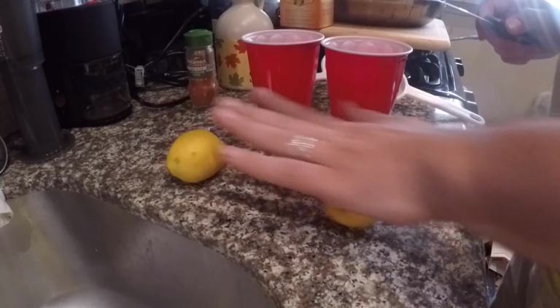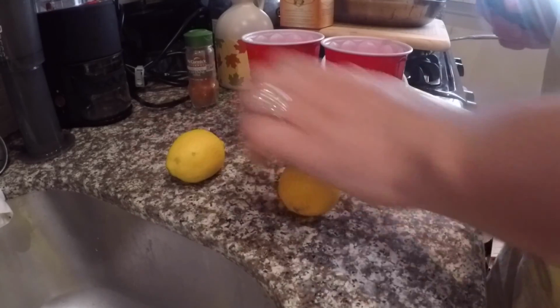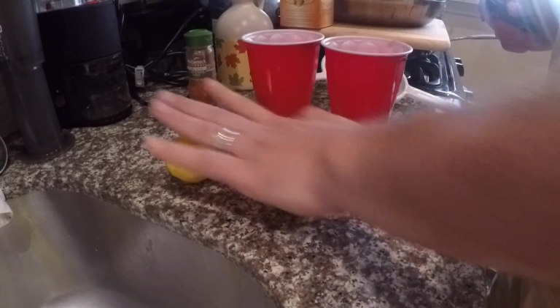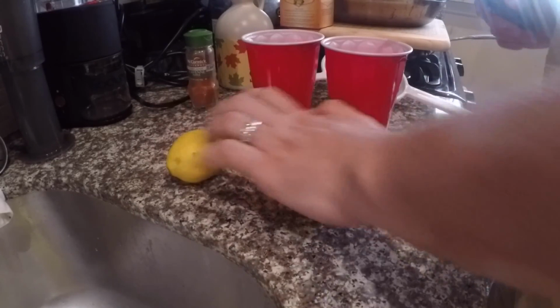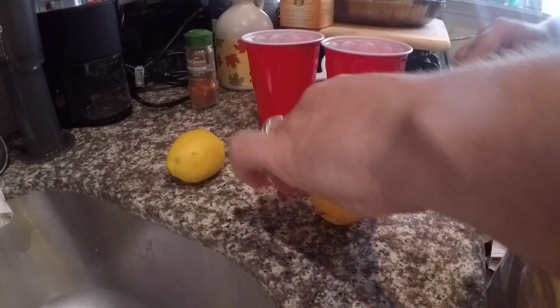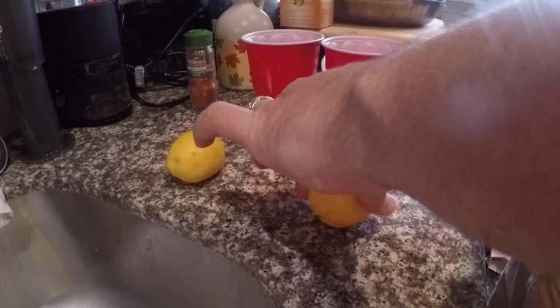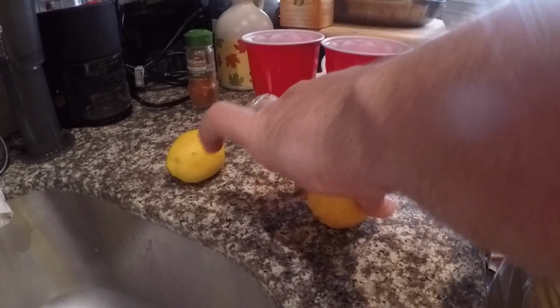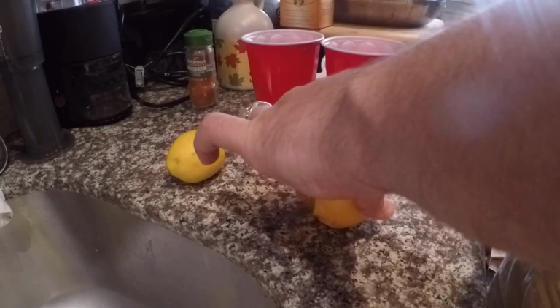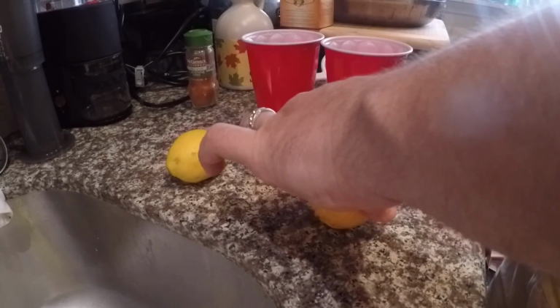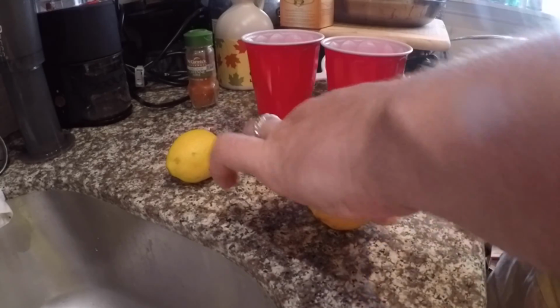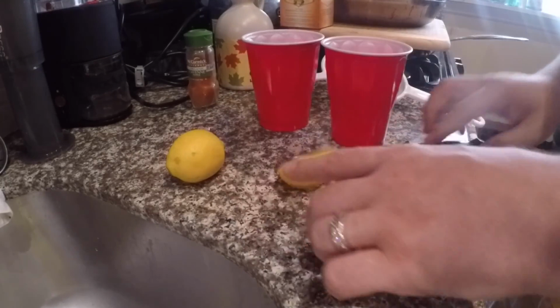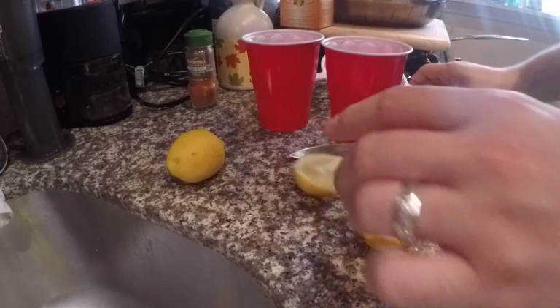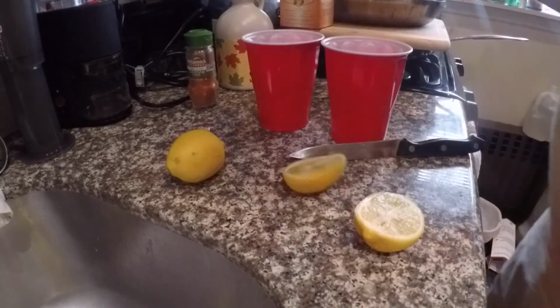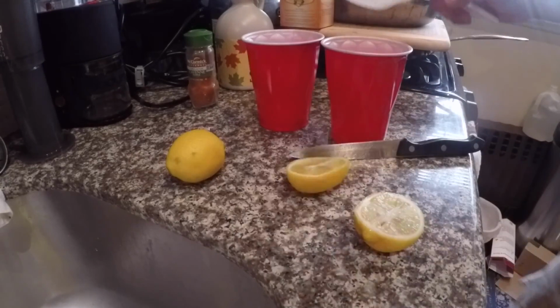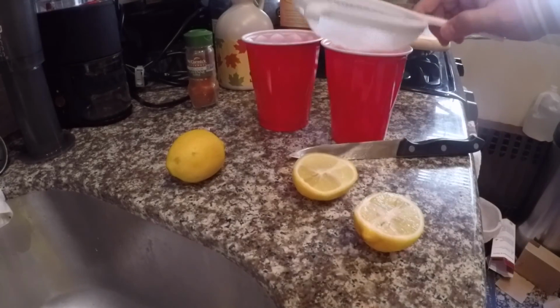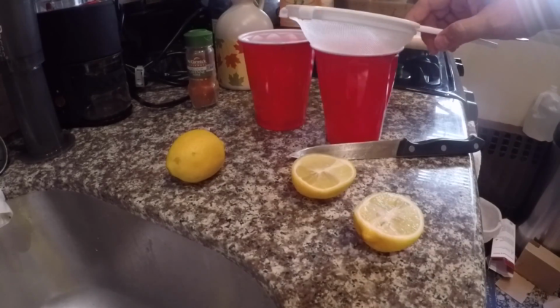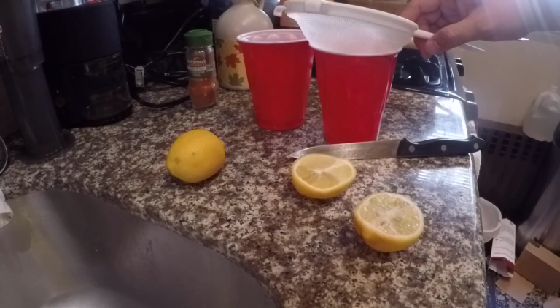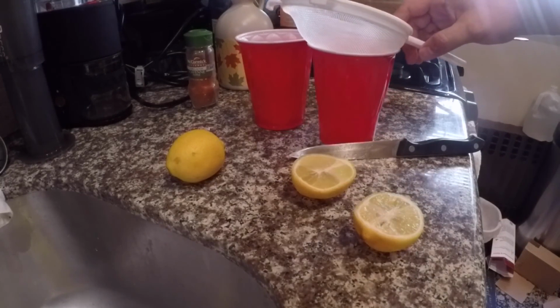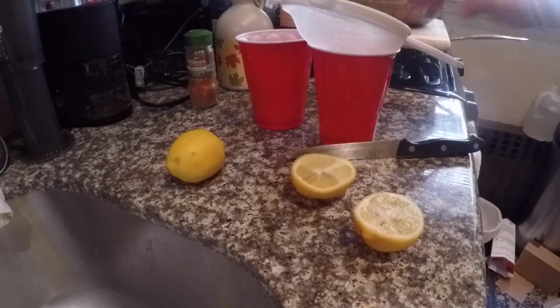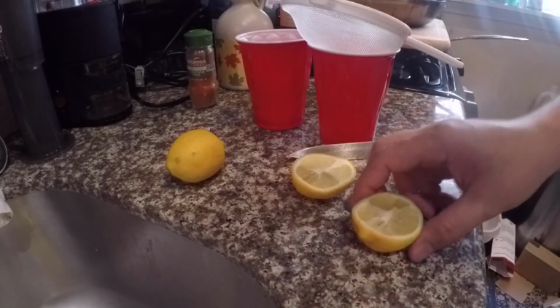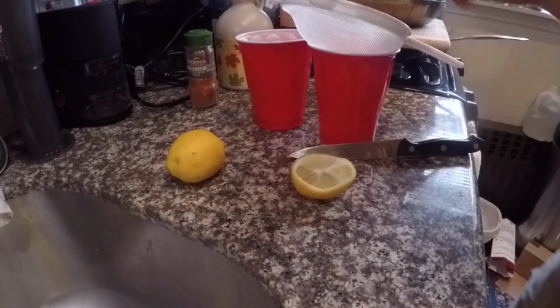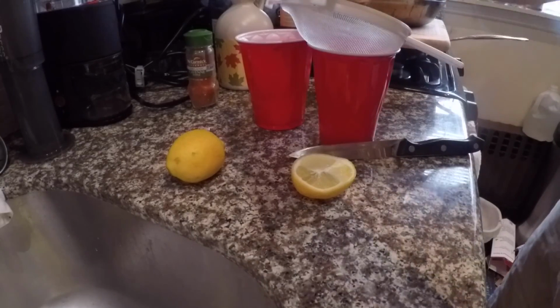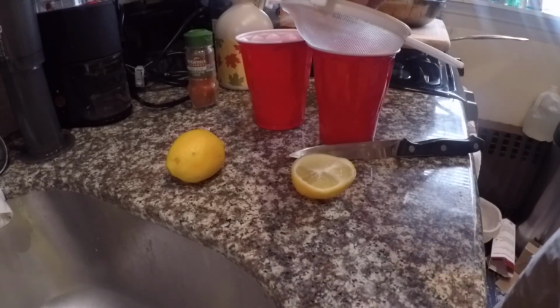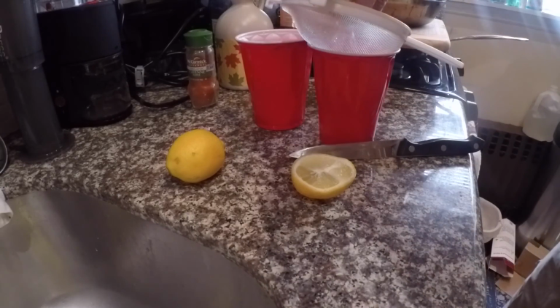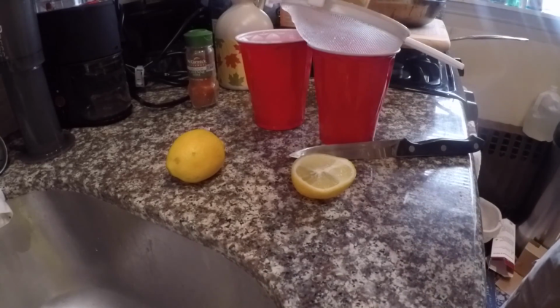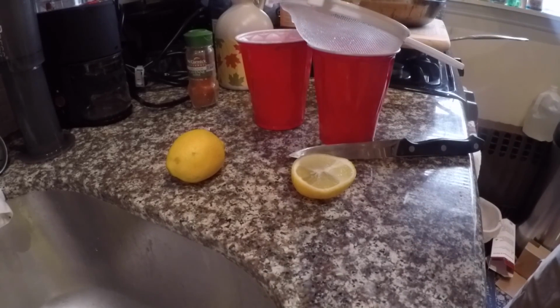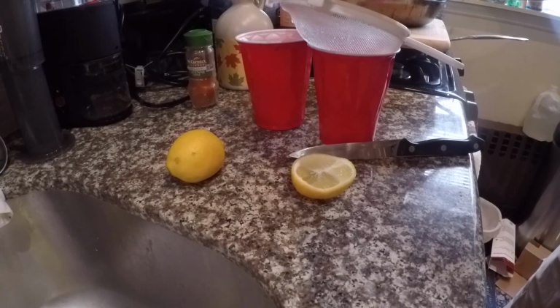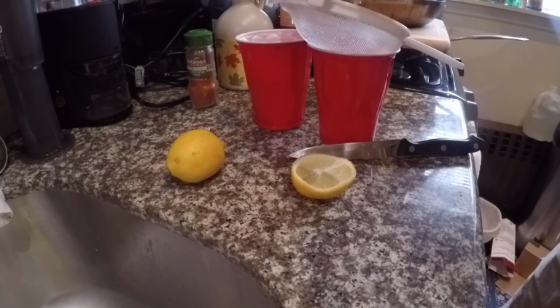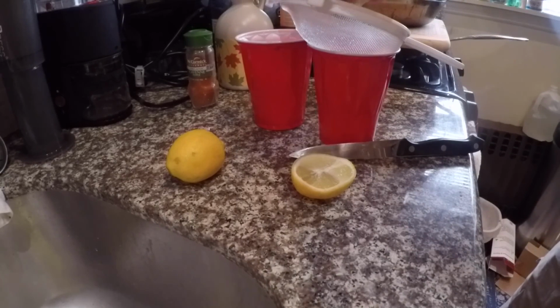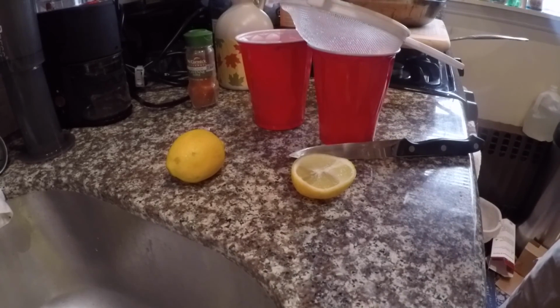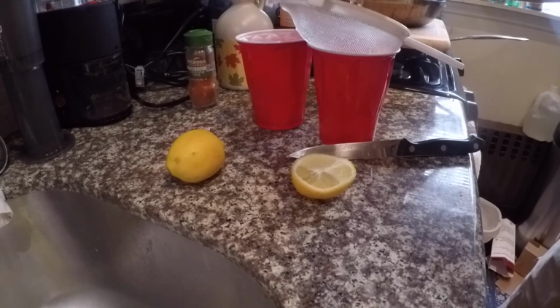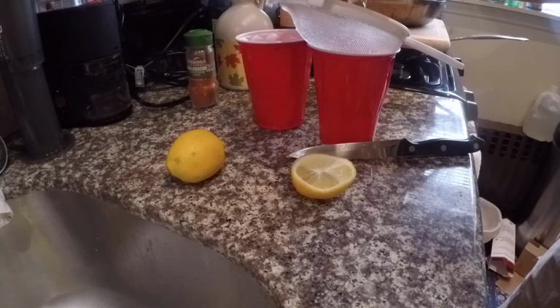Let's cut the lemons here — I already rolled them. Make sure you always roll your lemons on the granite countertop. I'm going to take my strainer, place it on top, and start squeezing the lemons right into the cup.